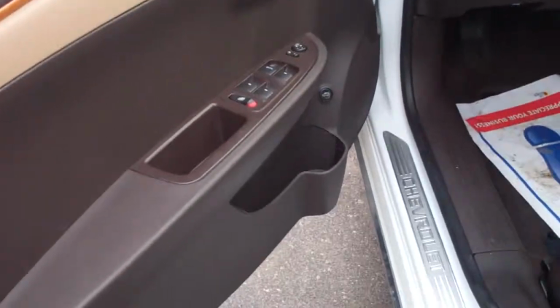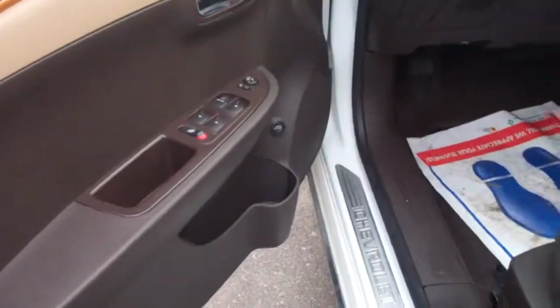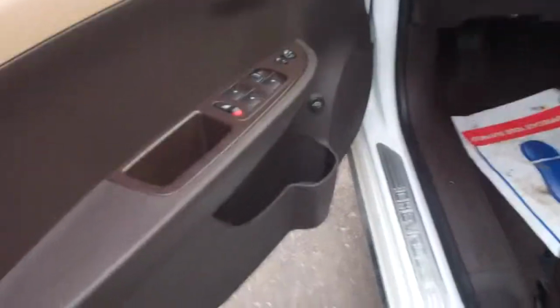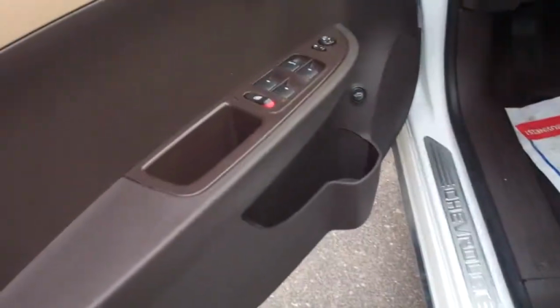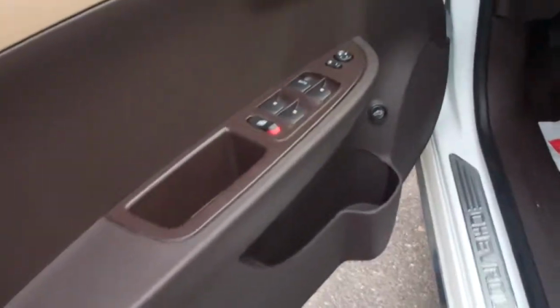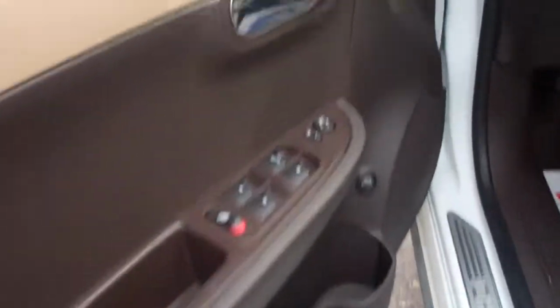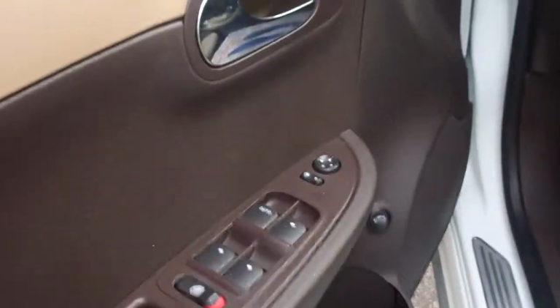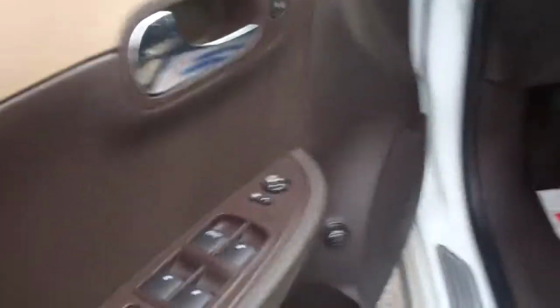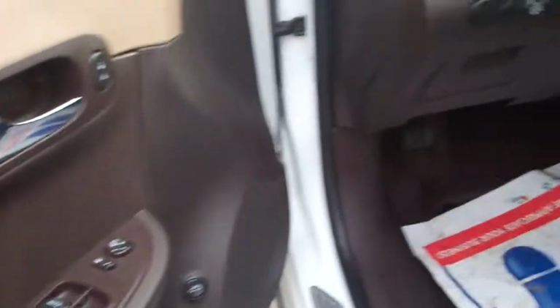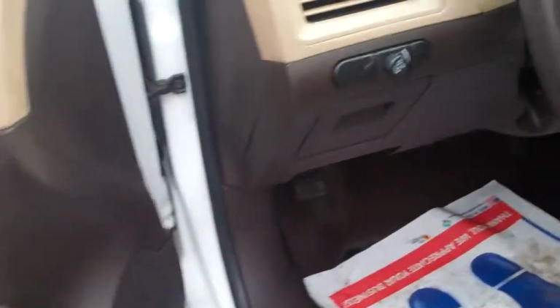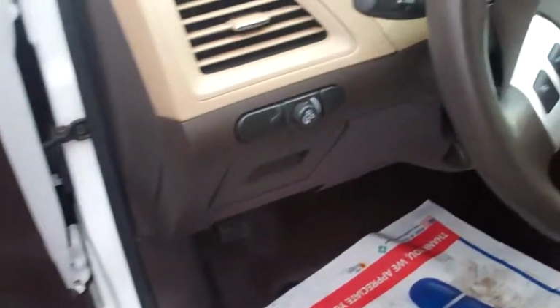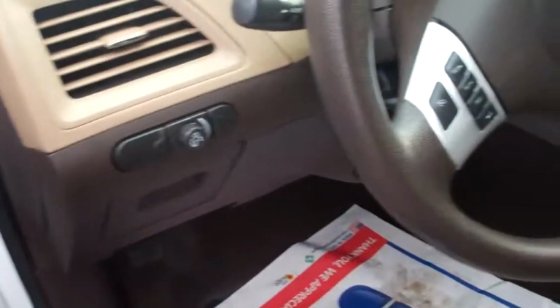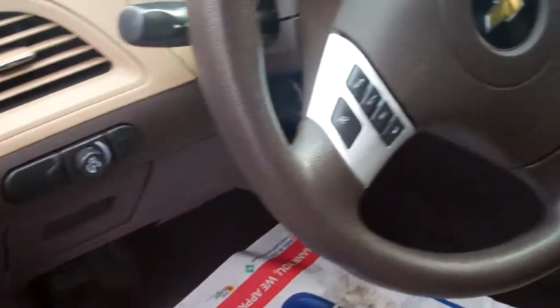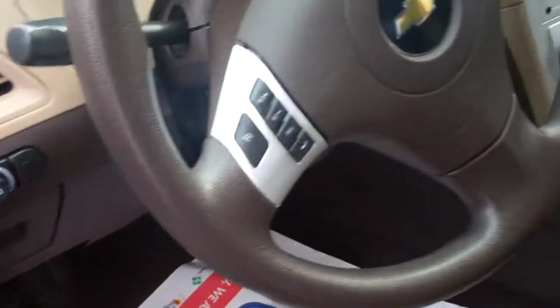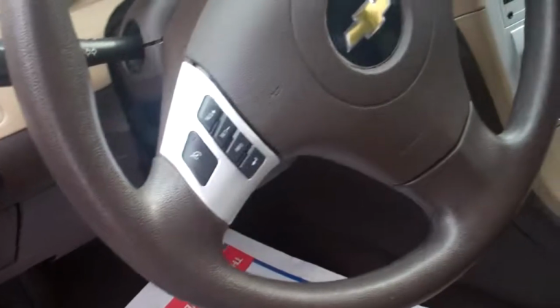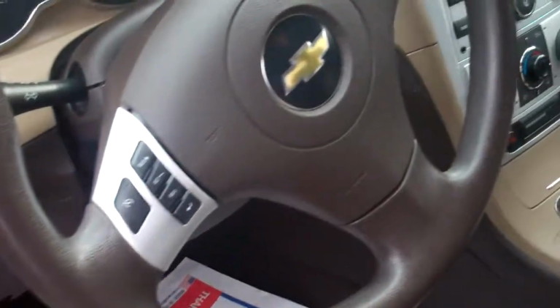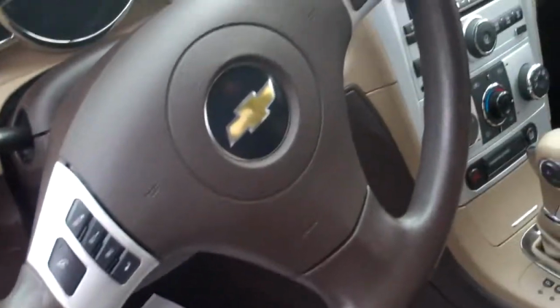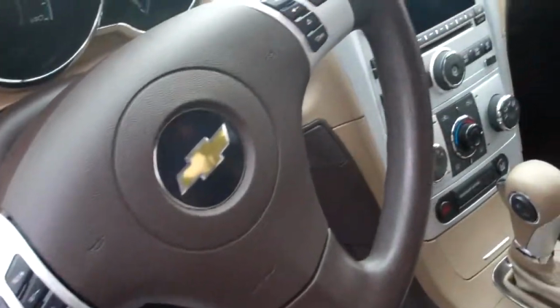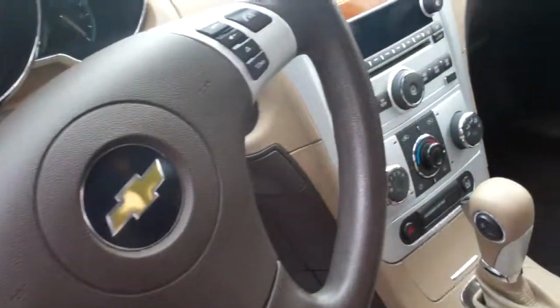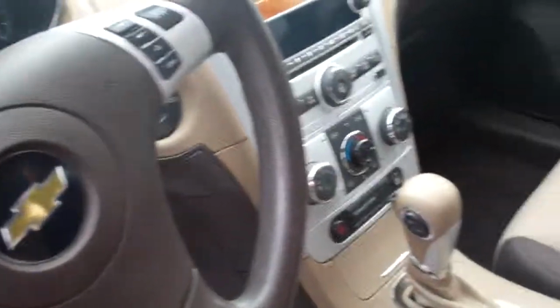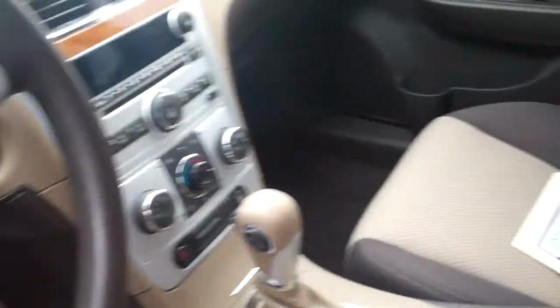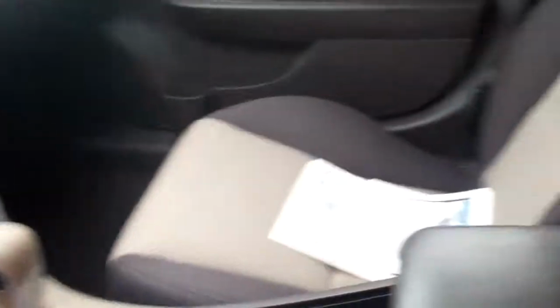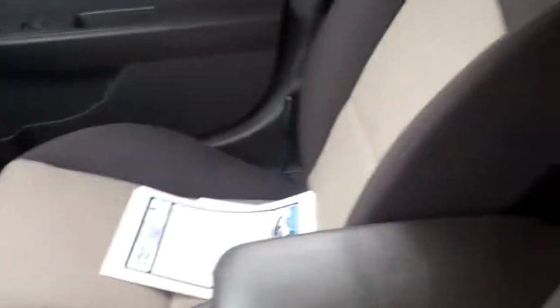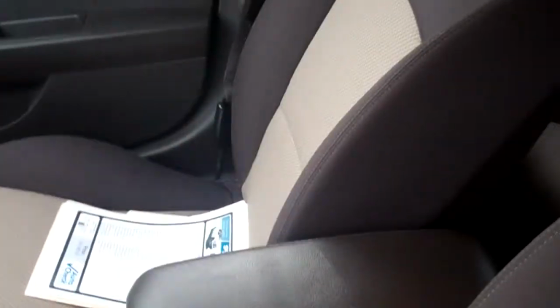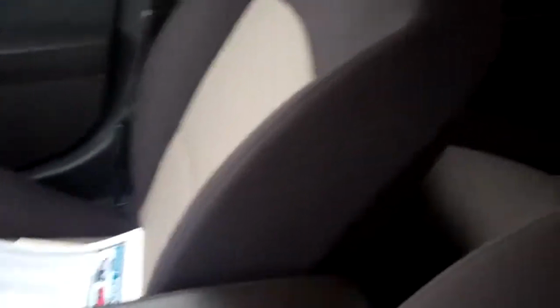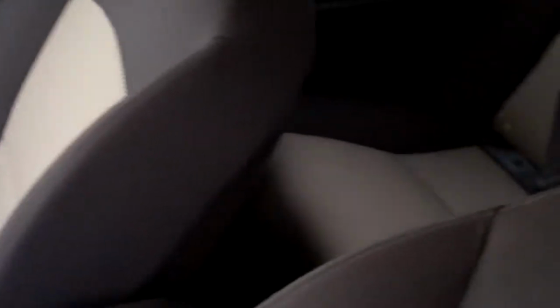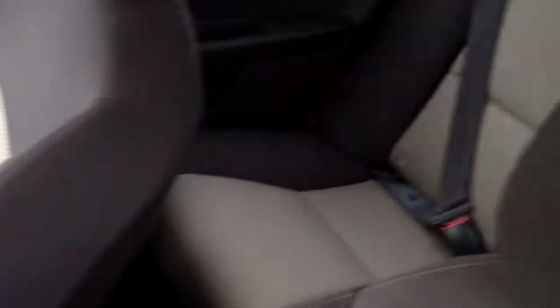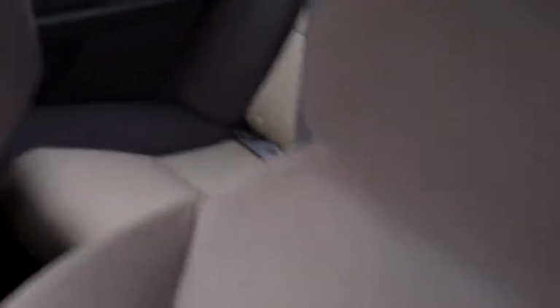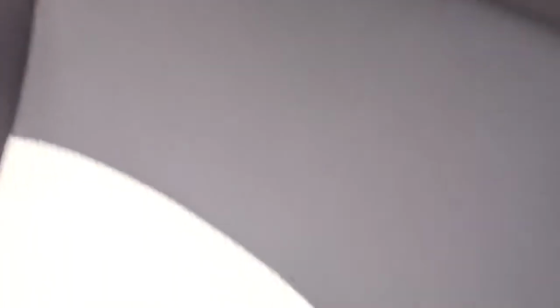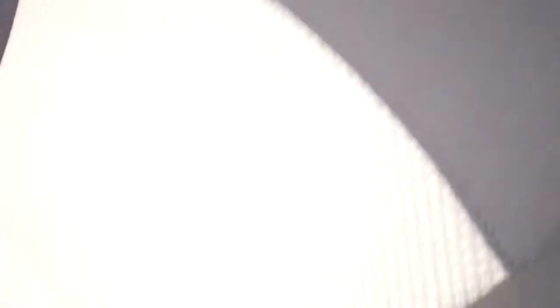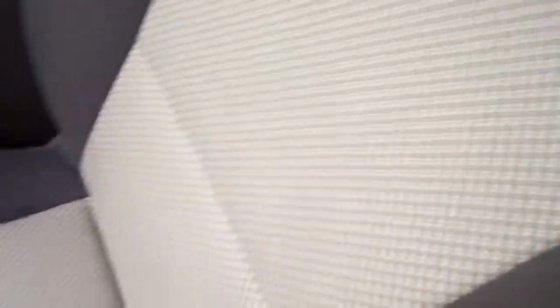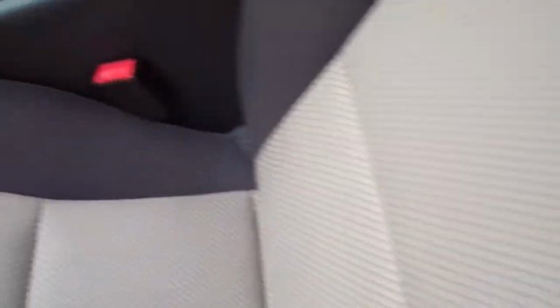The interior is awesome. Look at that — power windows, locks, mirrors, cruise control, CD player, air conditioning. Love the interior look. Beautiful, beautiful car.